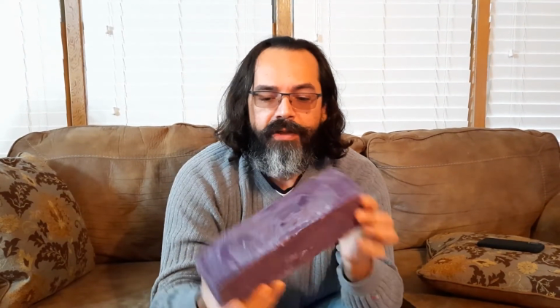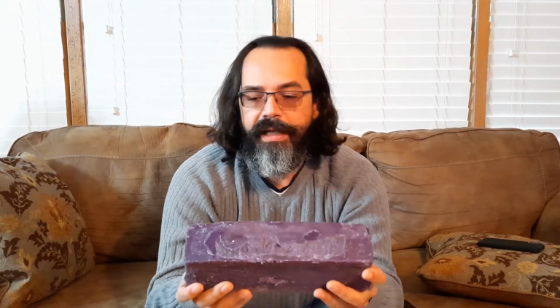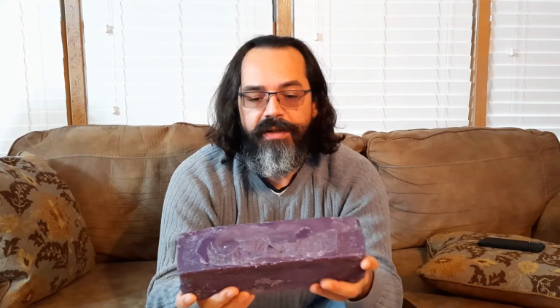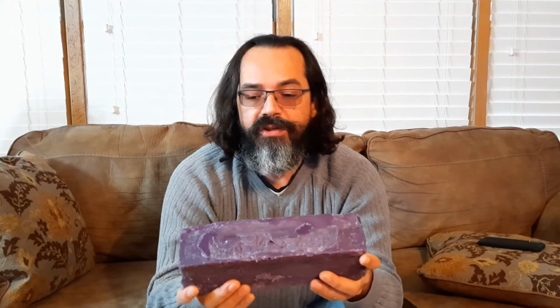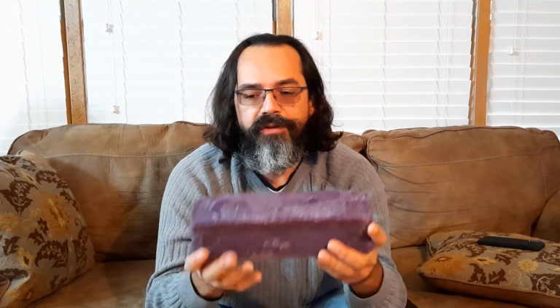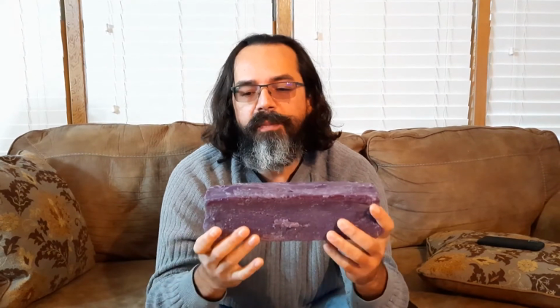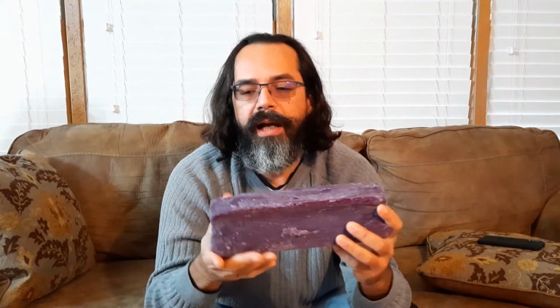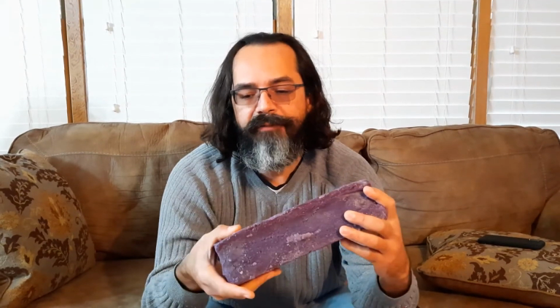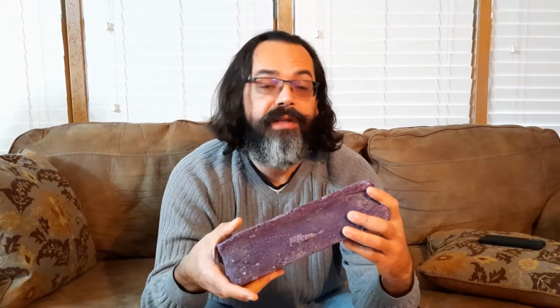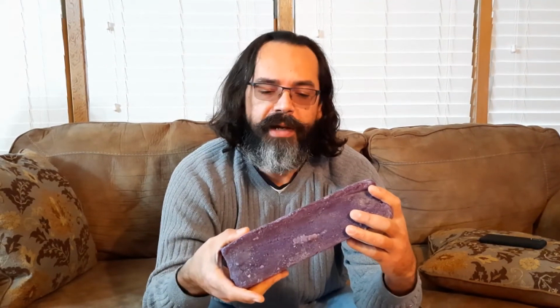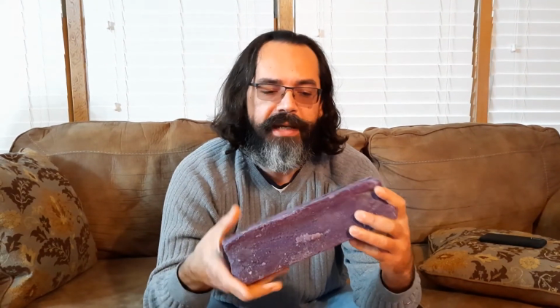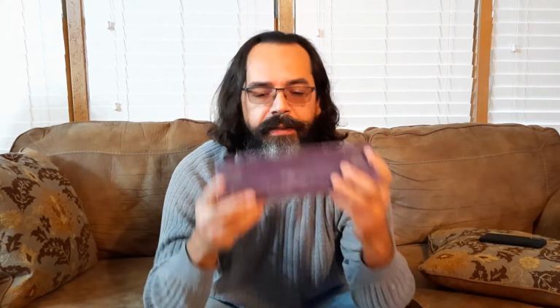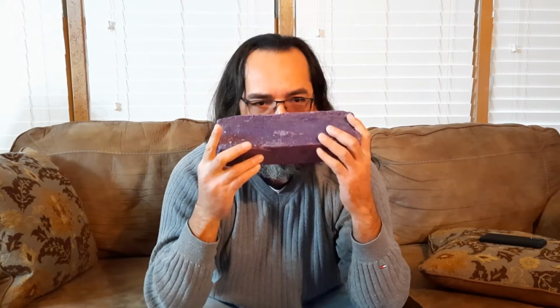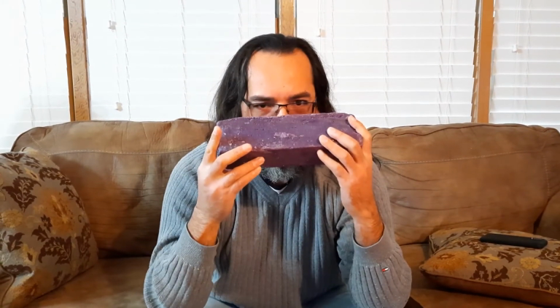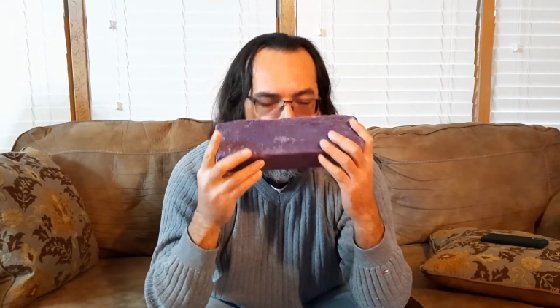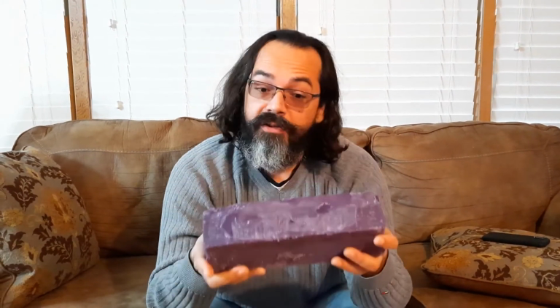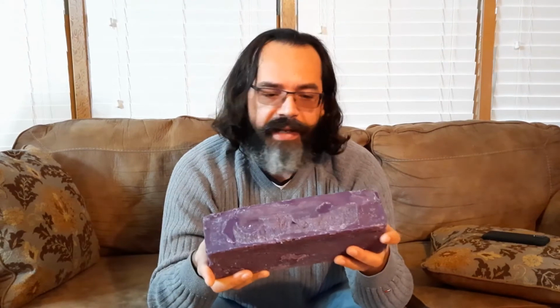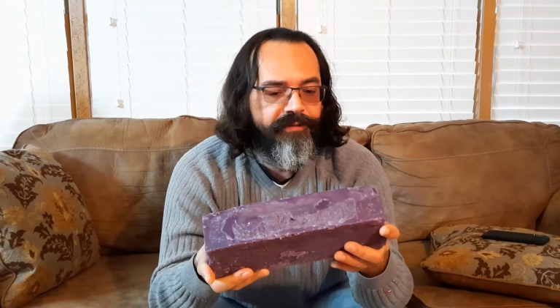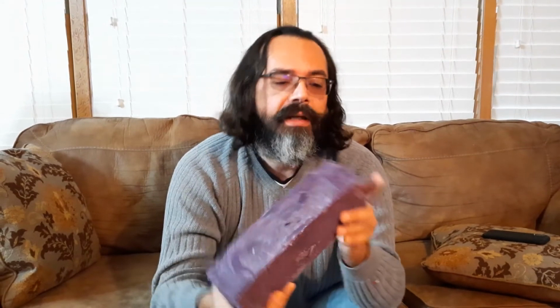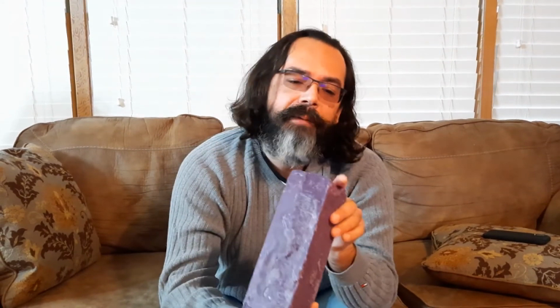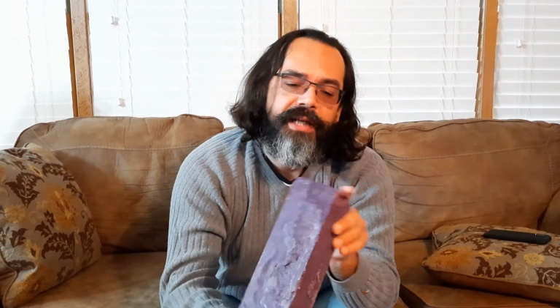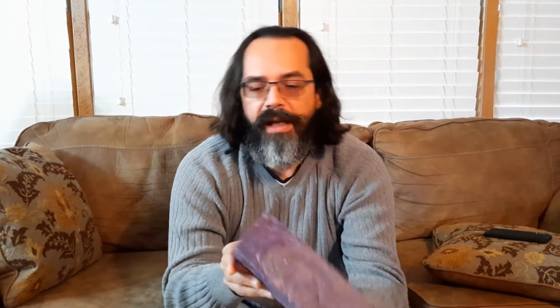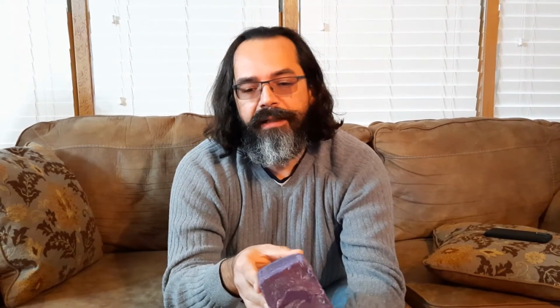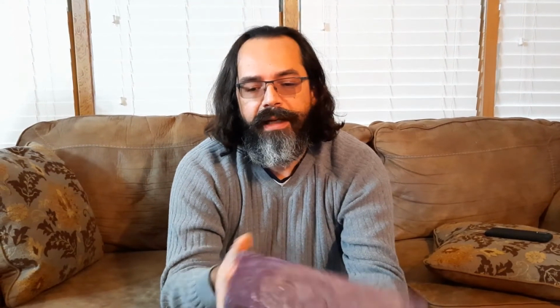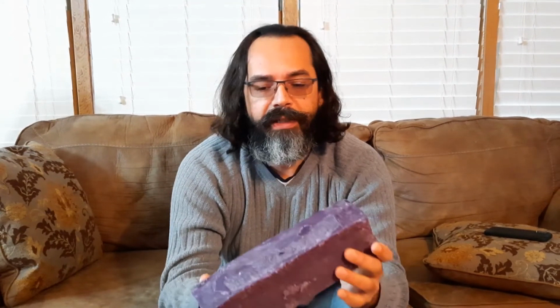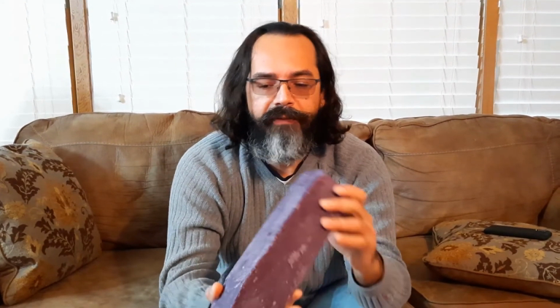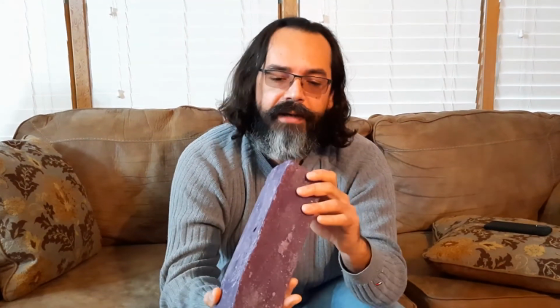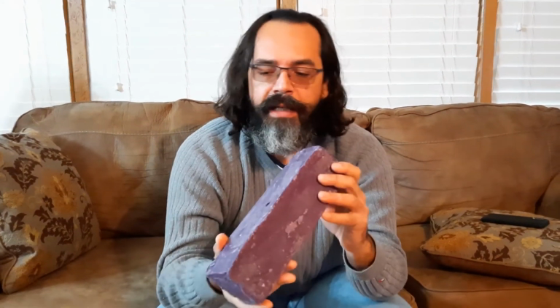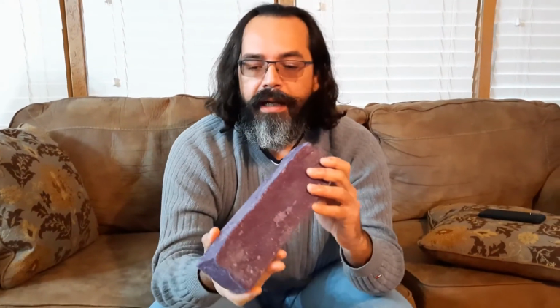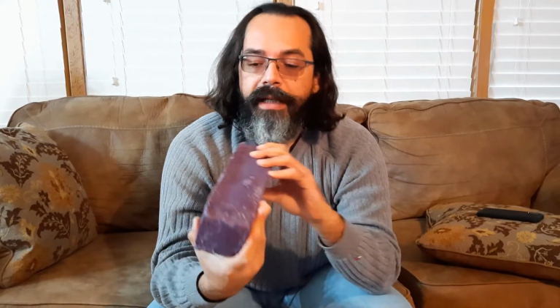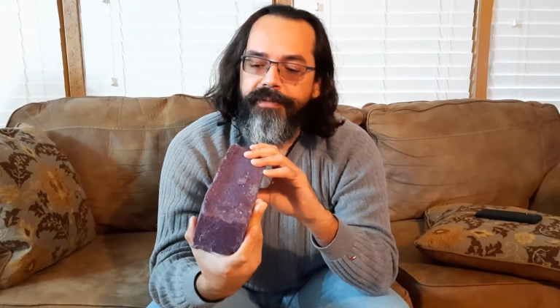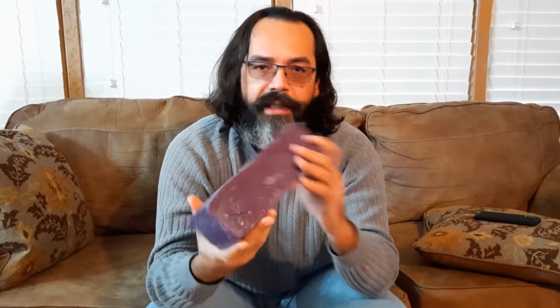It's still a softer soap than the first one we tried to make. Still smells like lavender. It's a nice block. So we're going to cut it right now and see what it looks like.